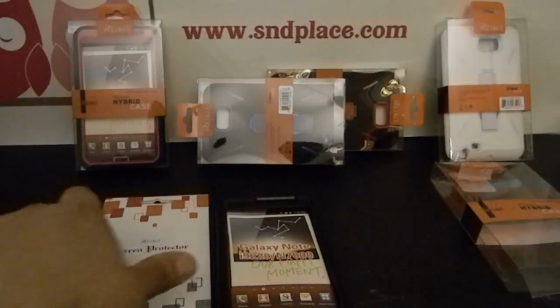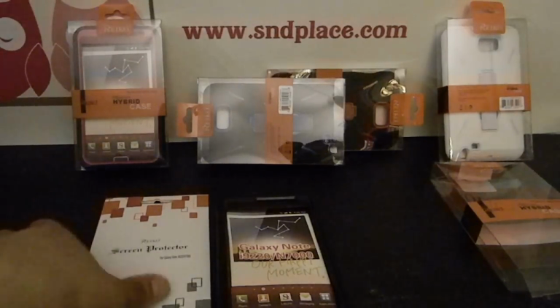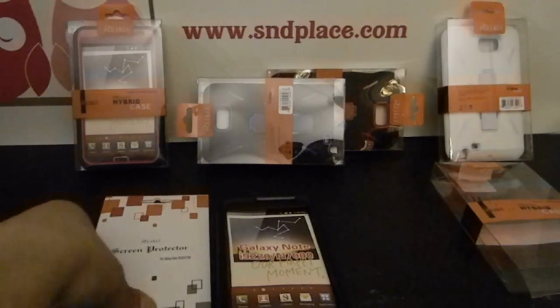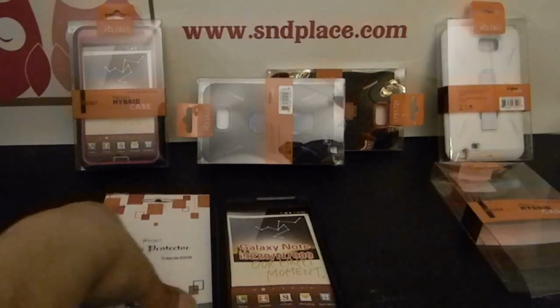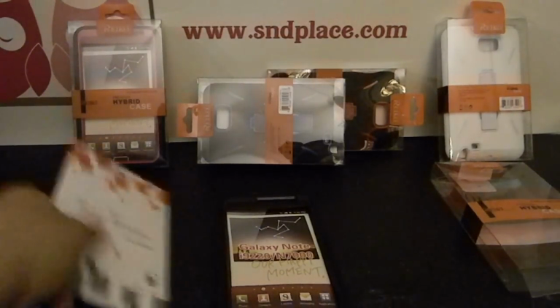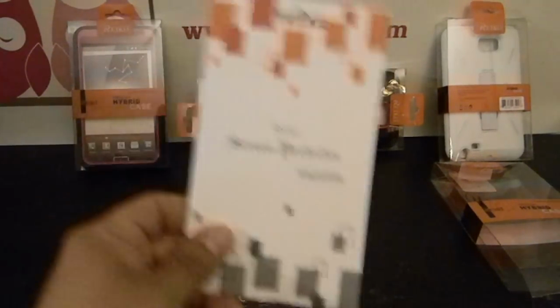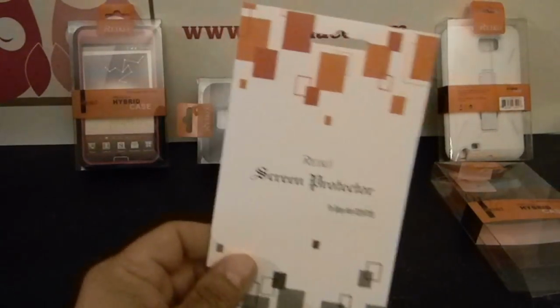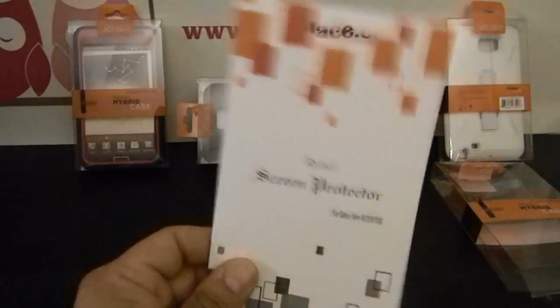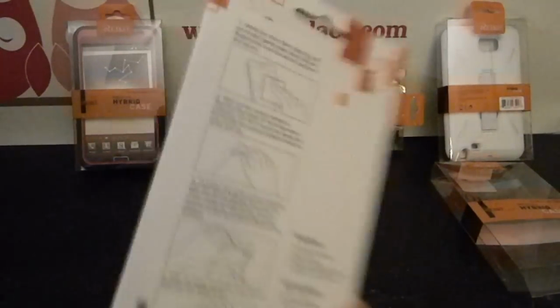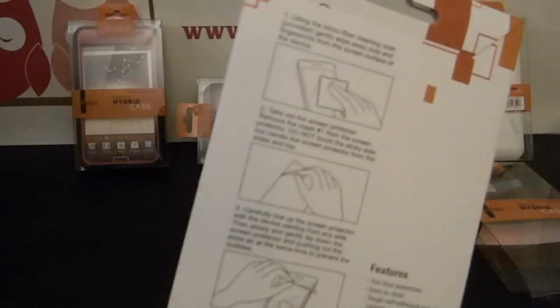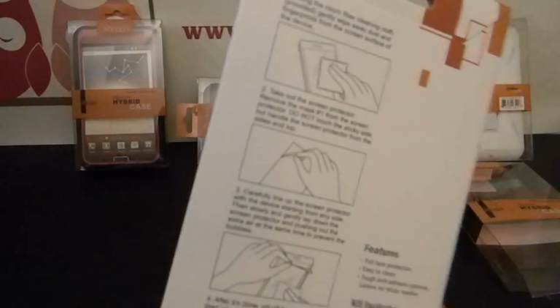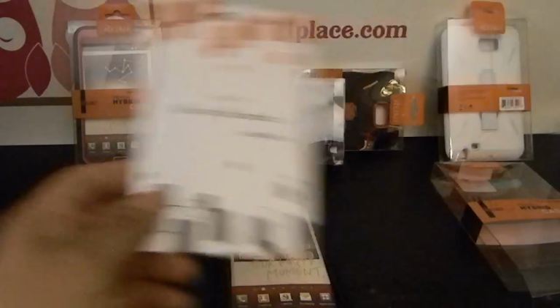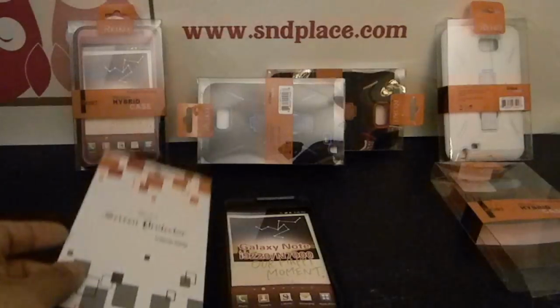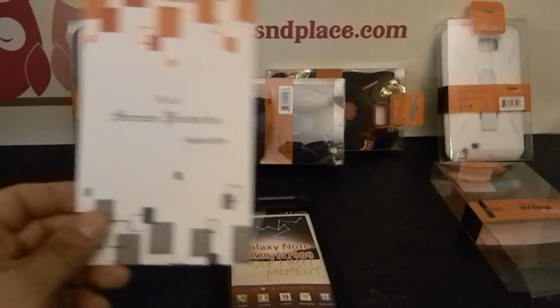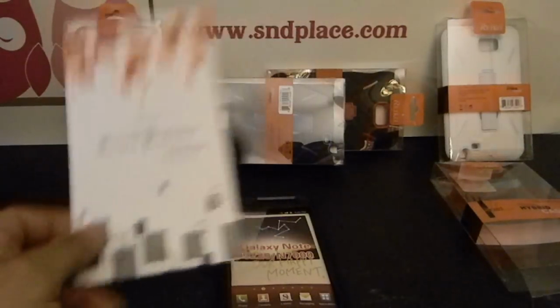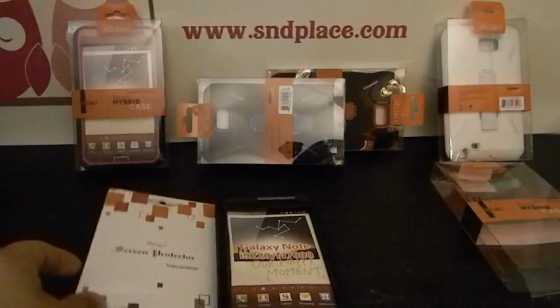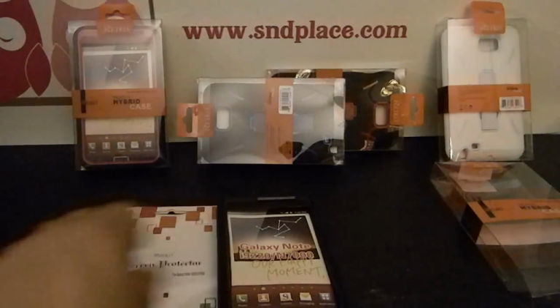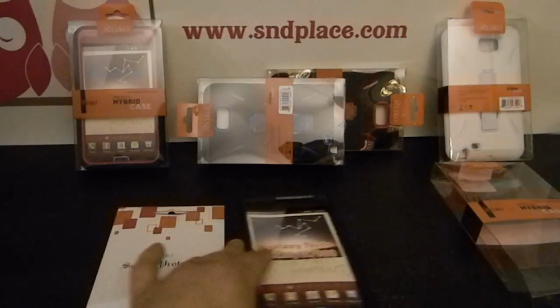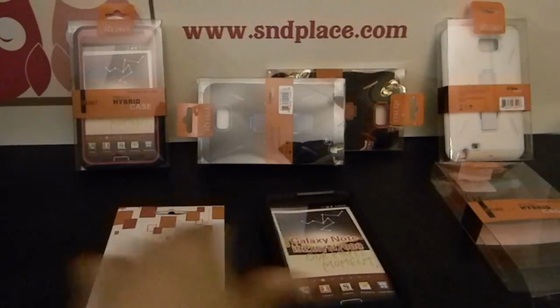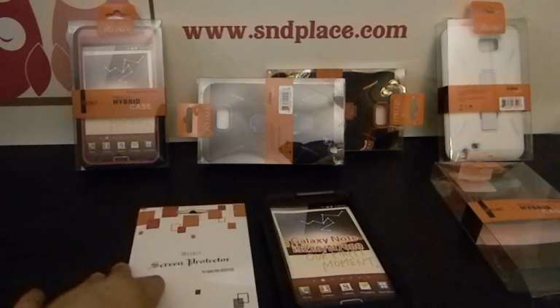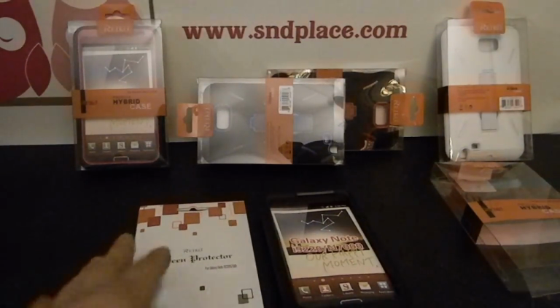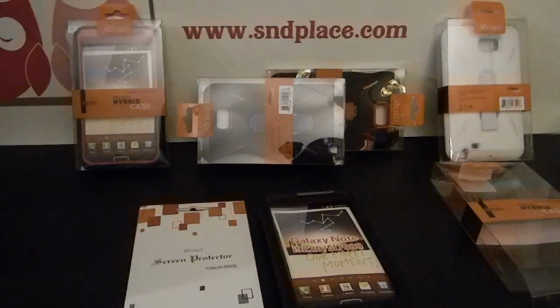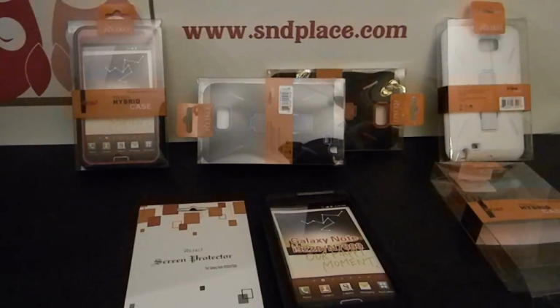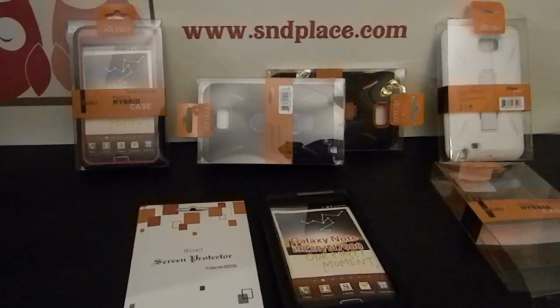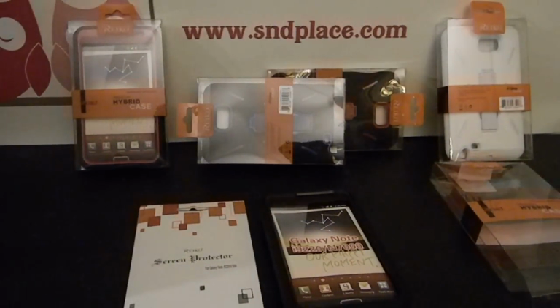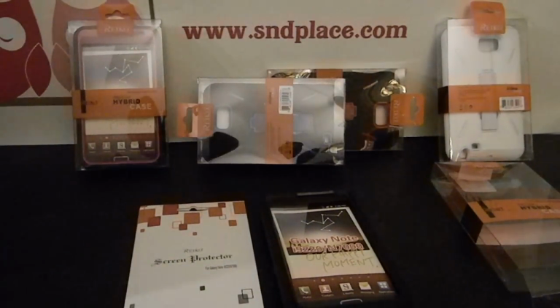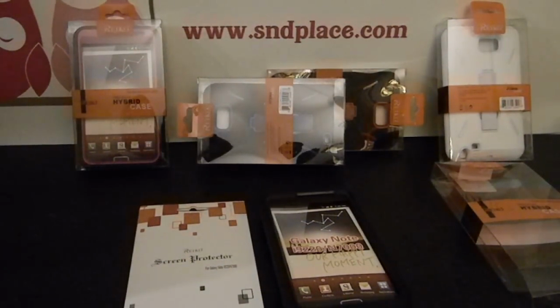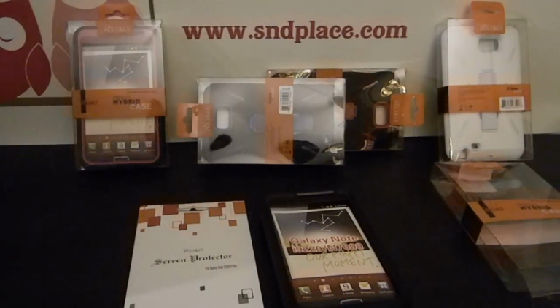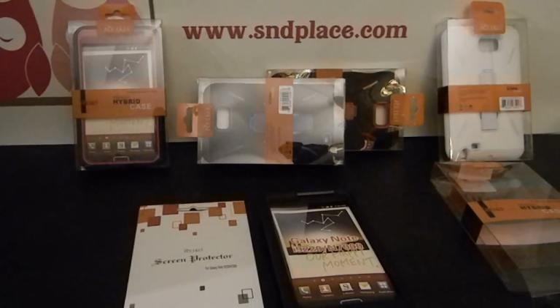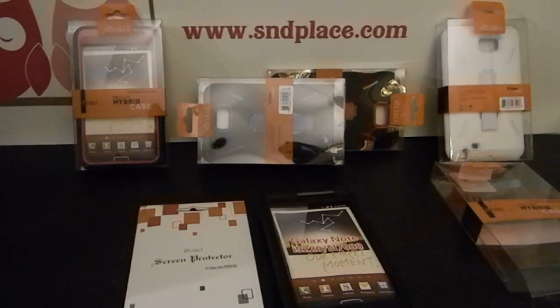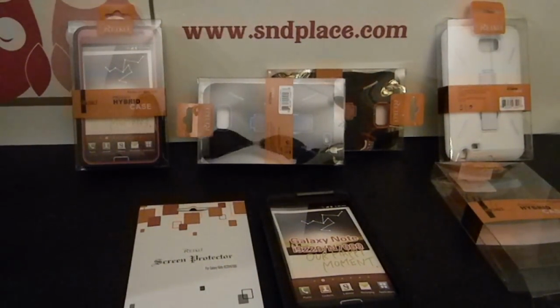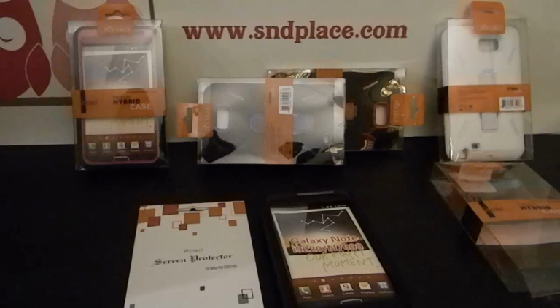All these cases, like the other cases, come with a screen protector for your Note. If you already have one from before you bought it, you're going to get an extra one.